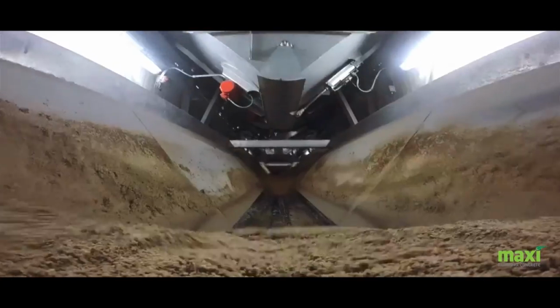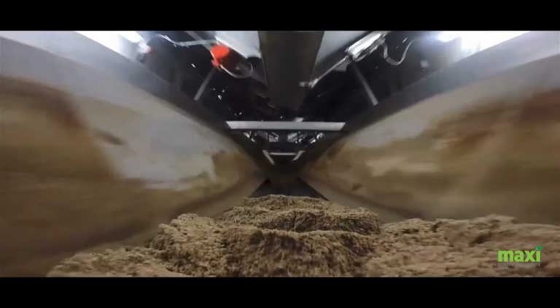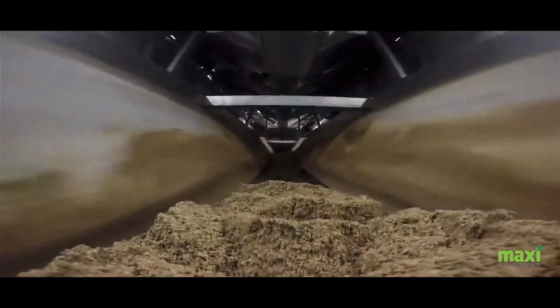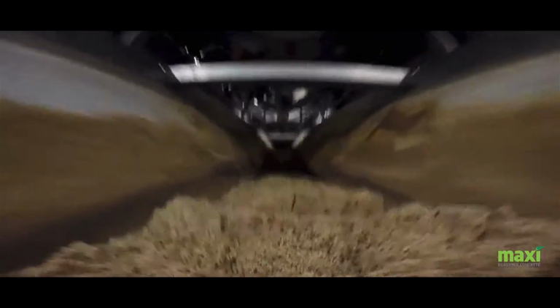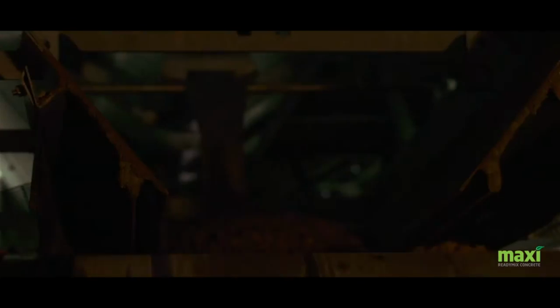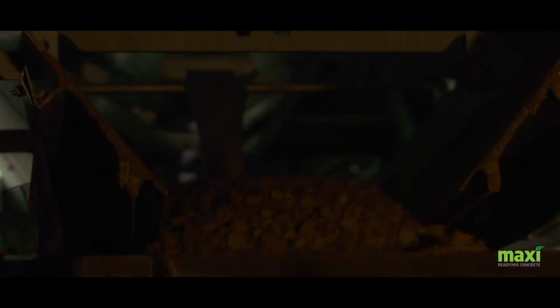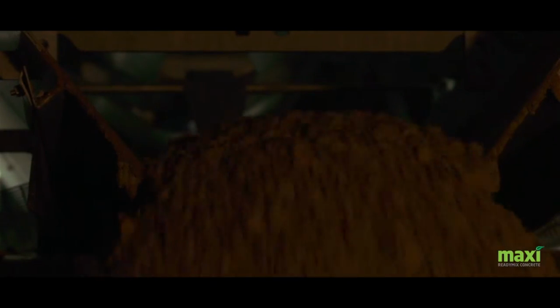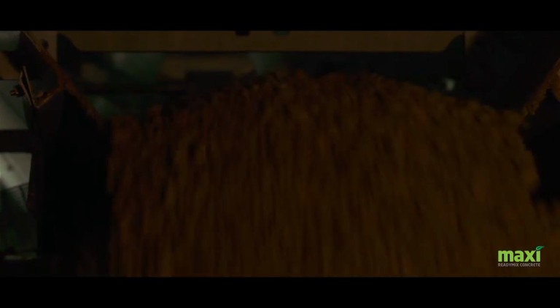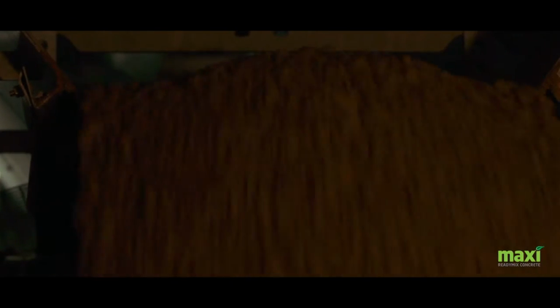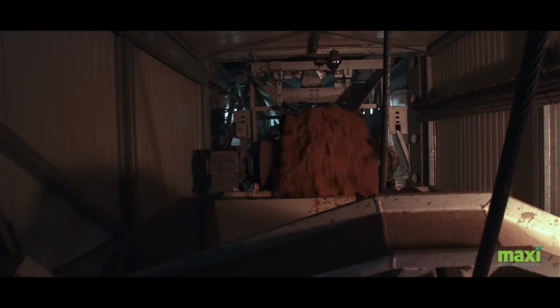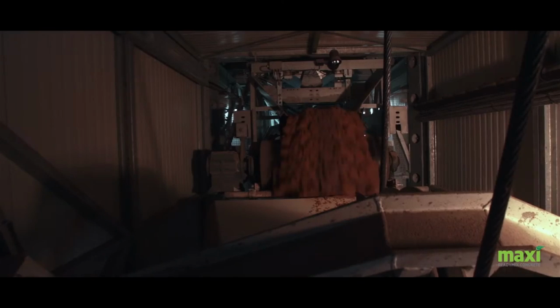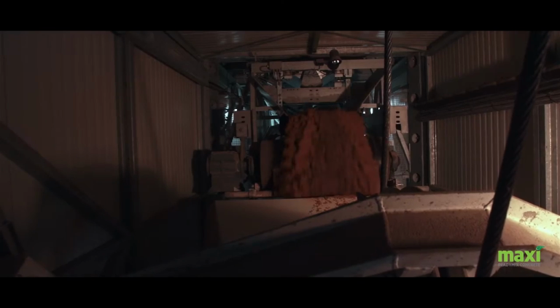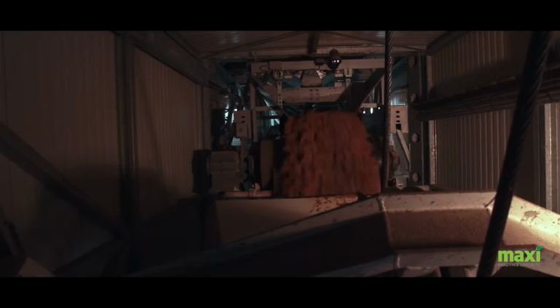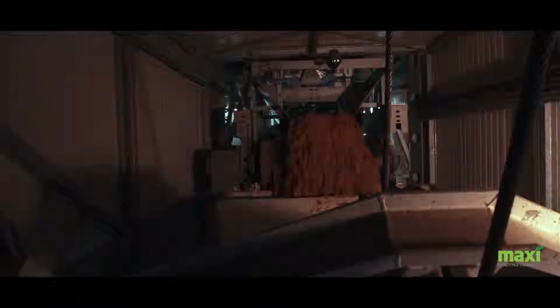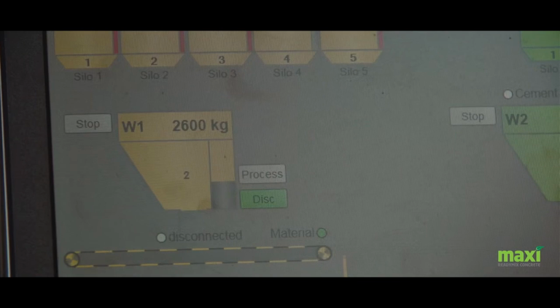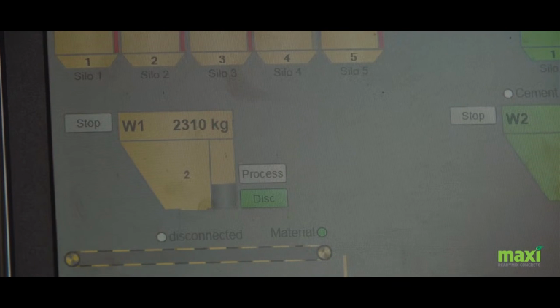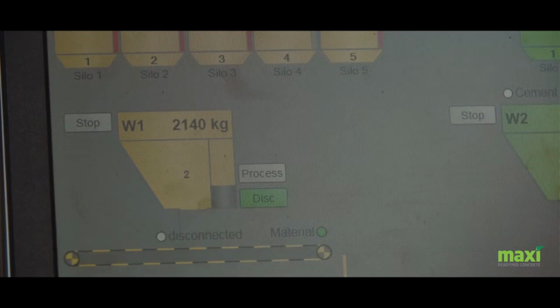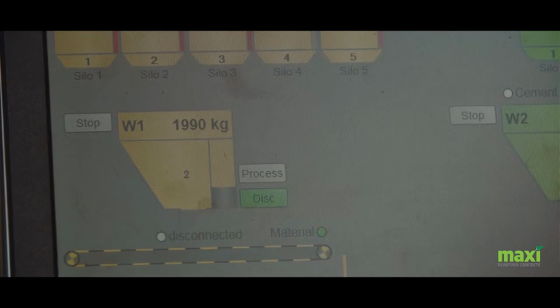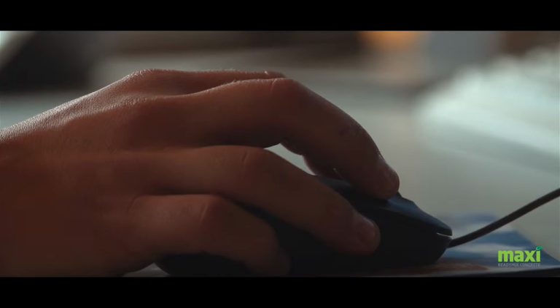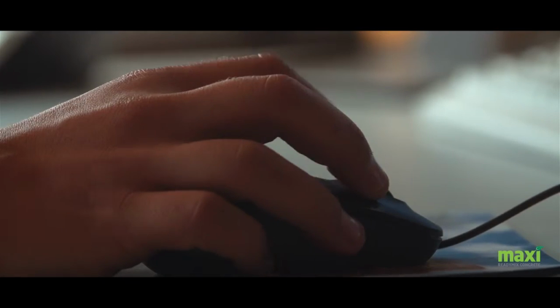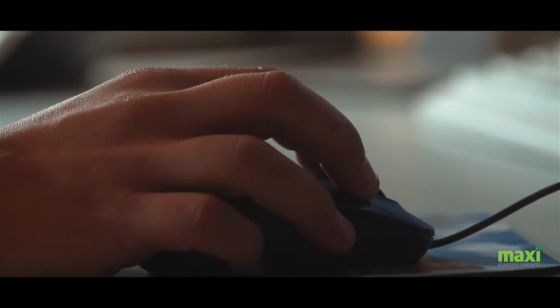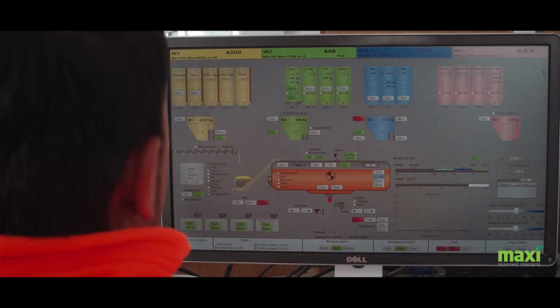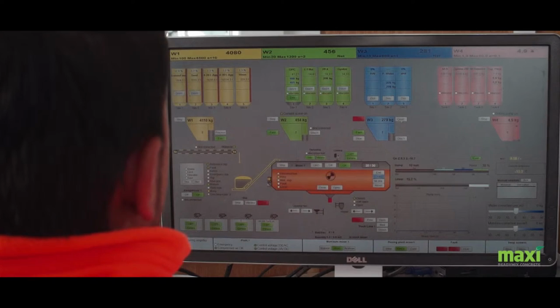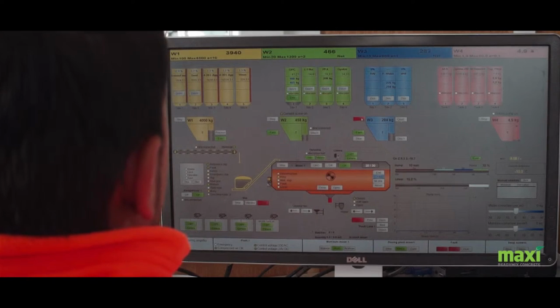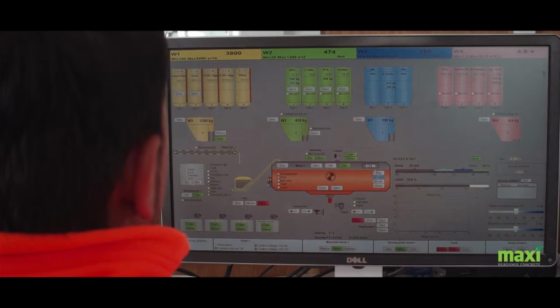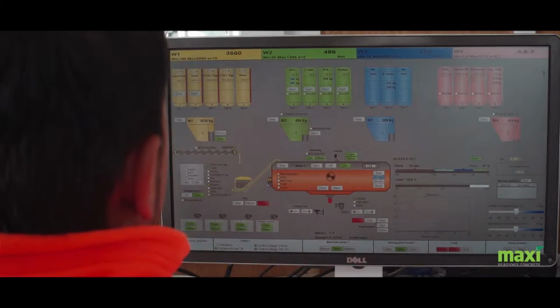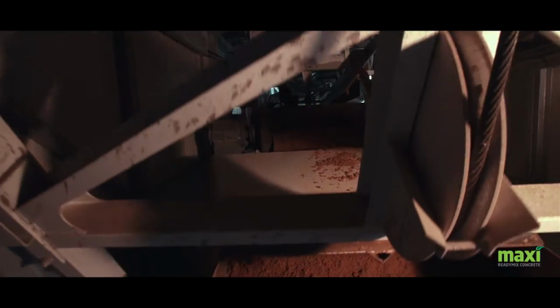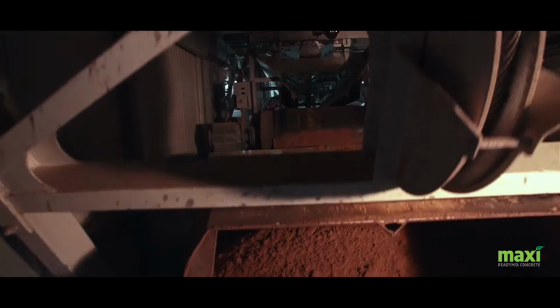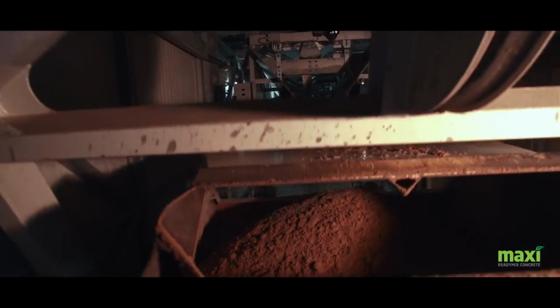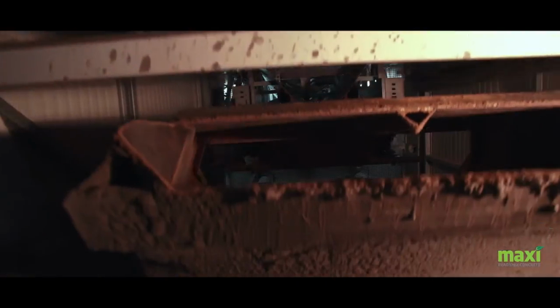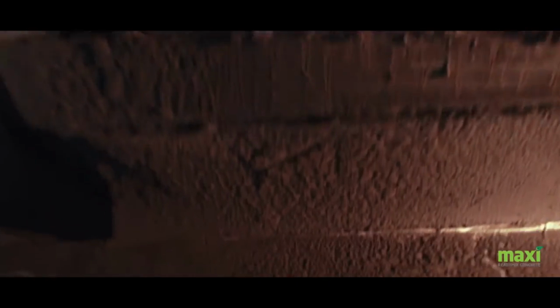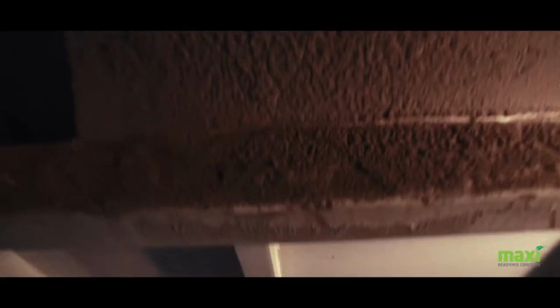The materials are then loaded via the weigh conveyor into the lift to be hoisted up to the mixer. All material components are placed into the mixer in an optimum sequence to ensure the correct consistency and strength.